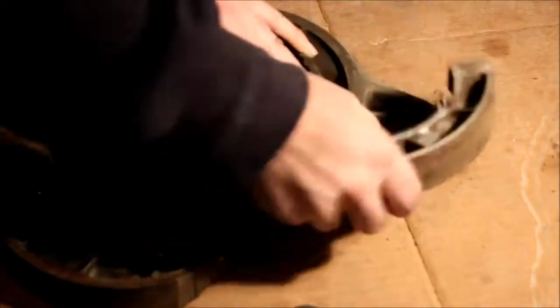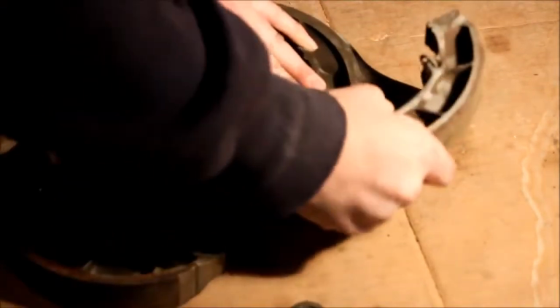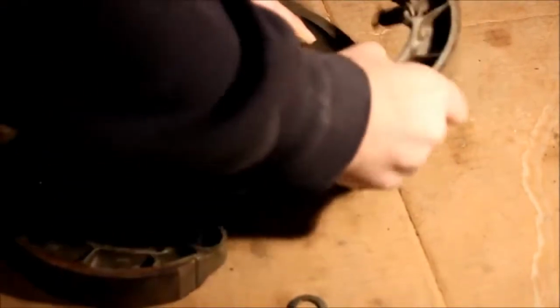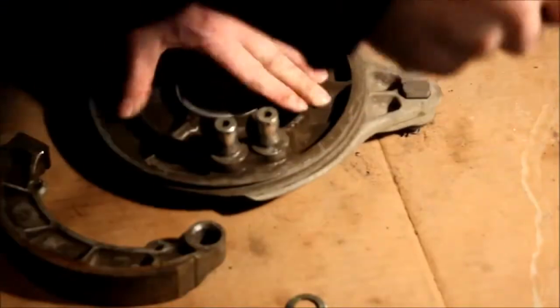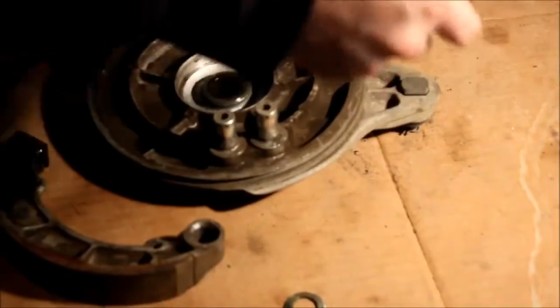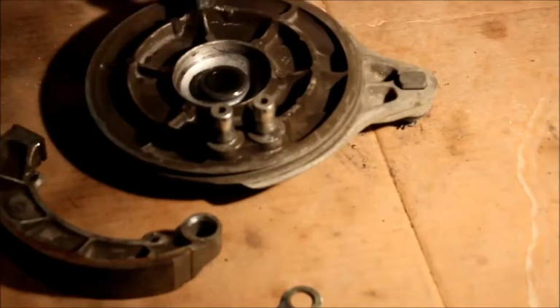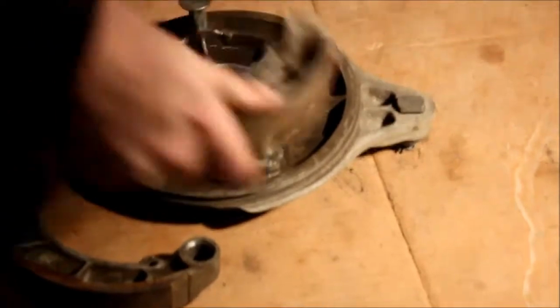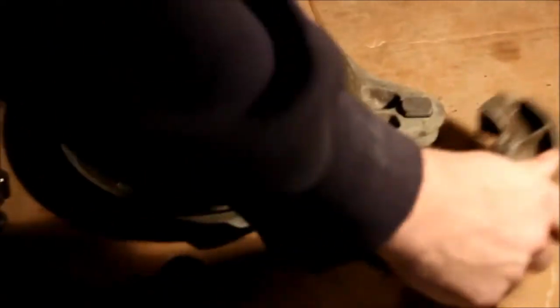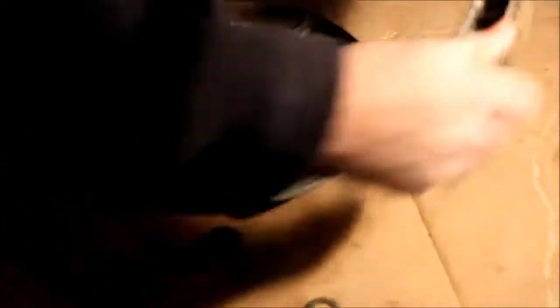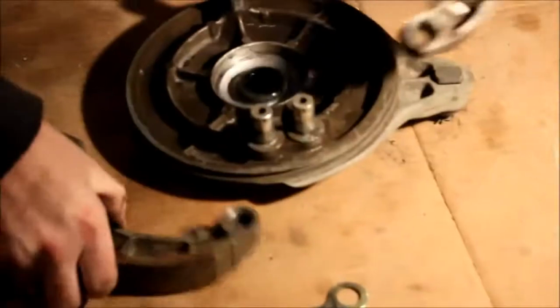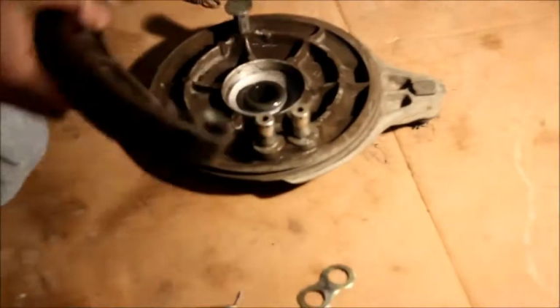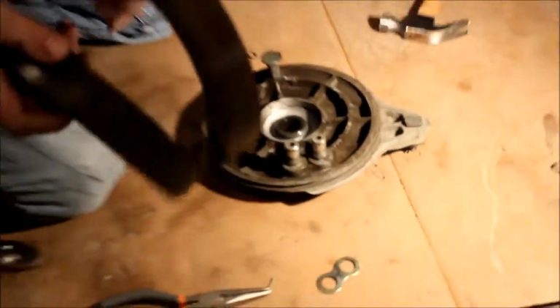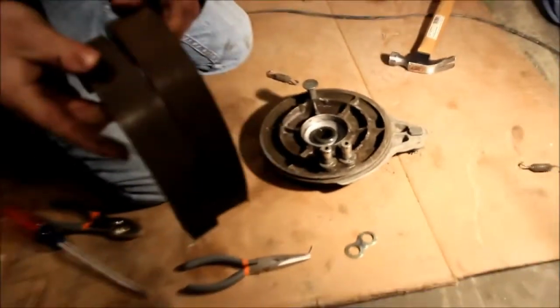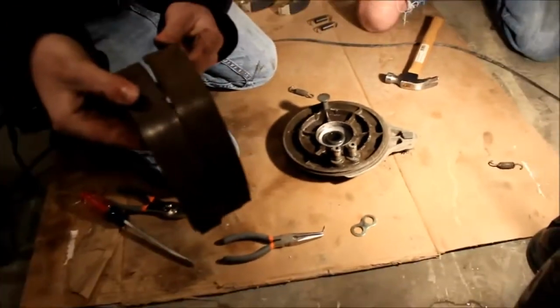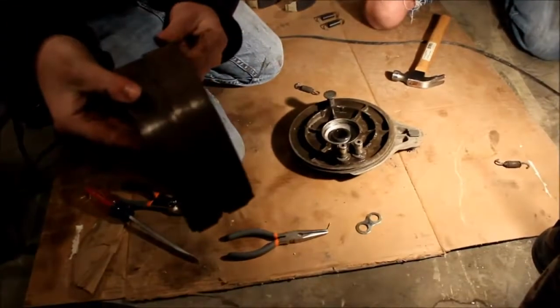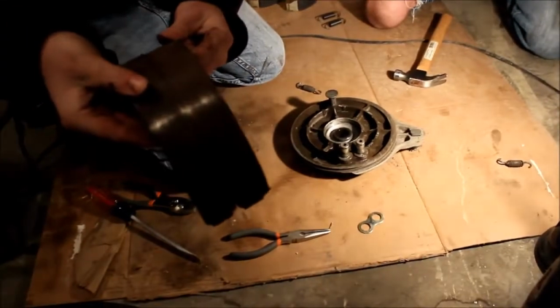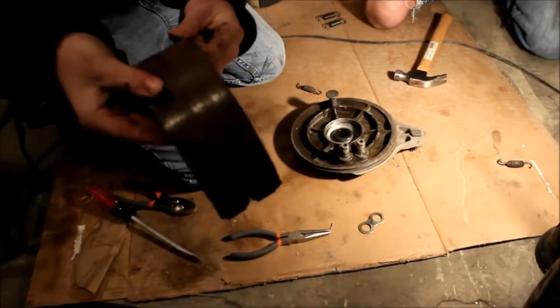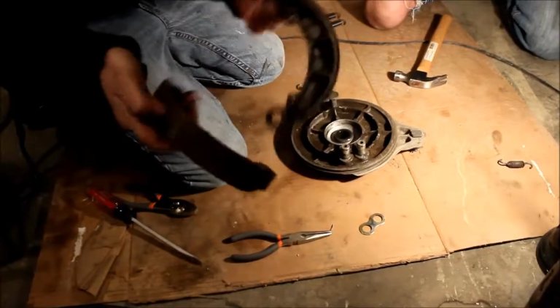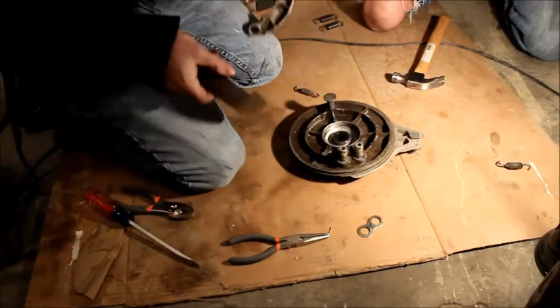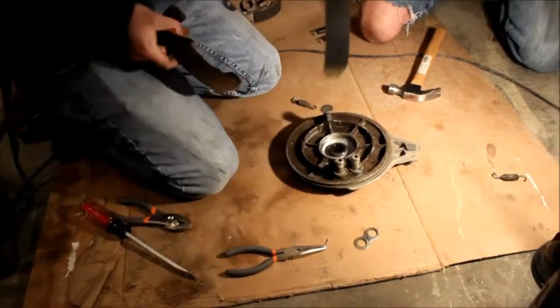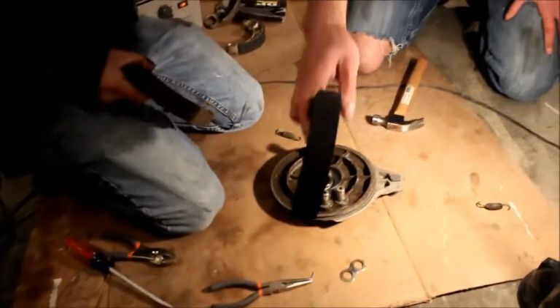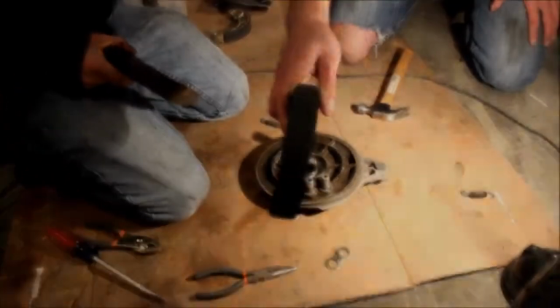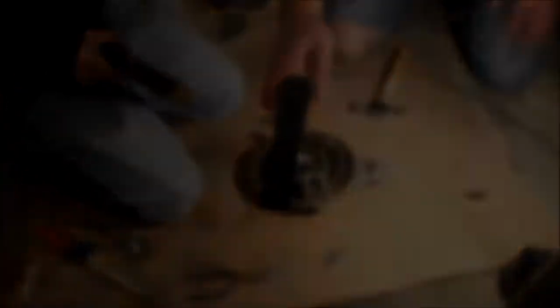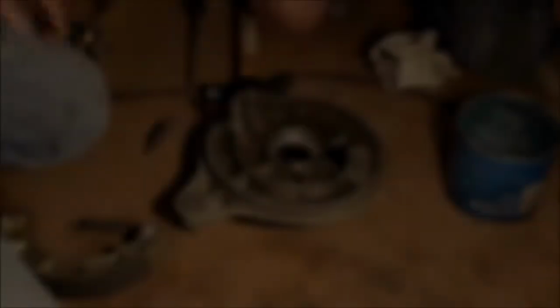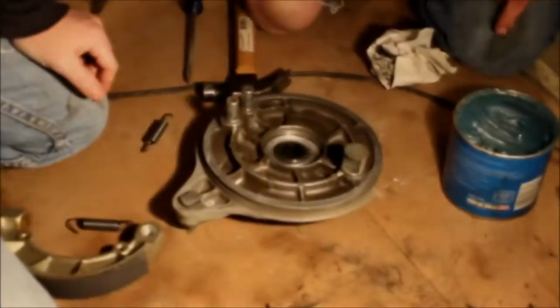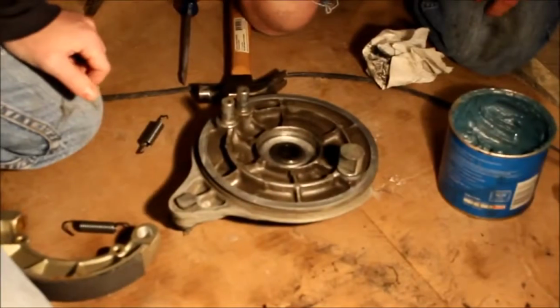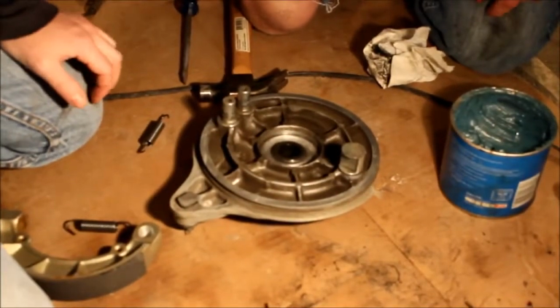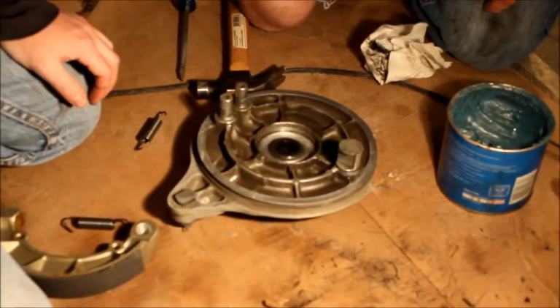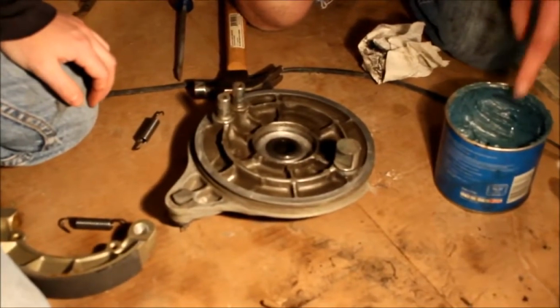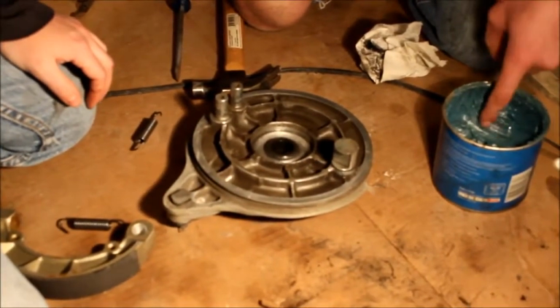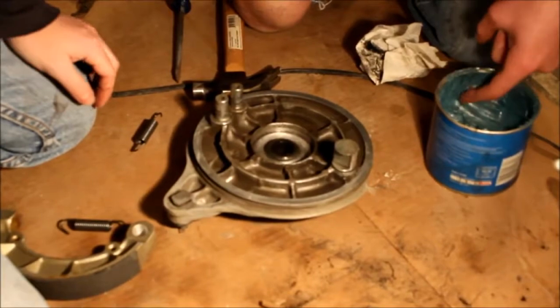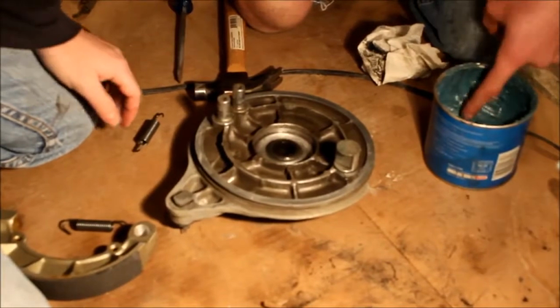The two halves of our brake pads will just slide up and out. That's what your brake pads look like, and there's our new one. Our brake assembly is all cleaned up, and we're going to go ahead and start to reassemble it.